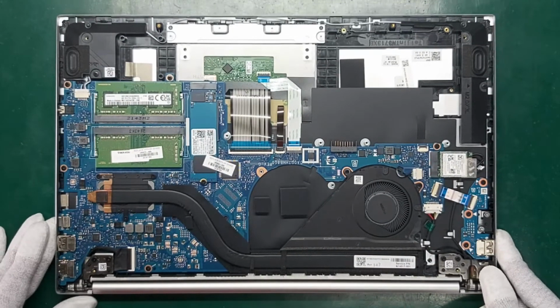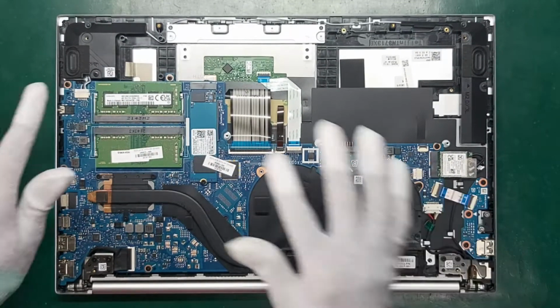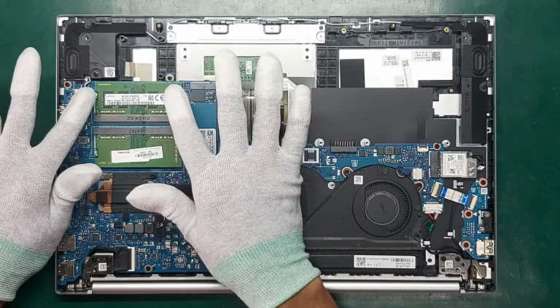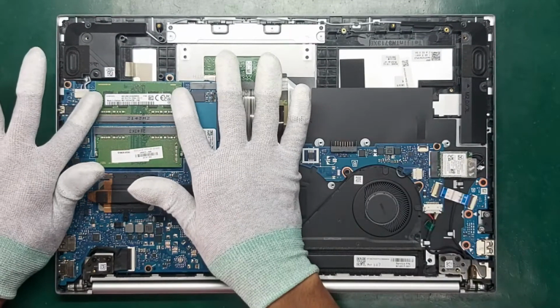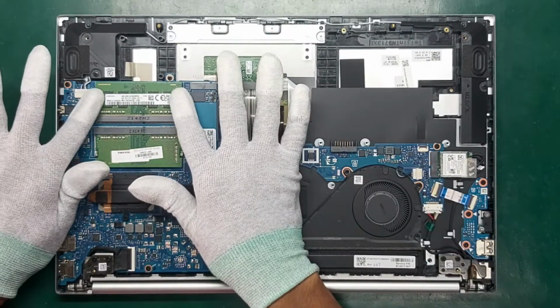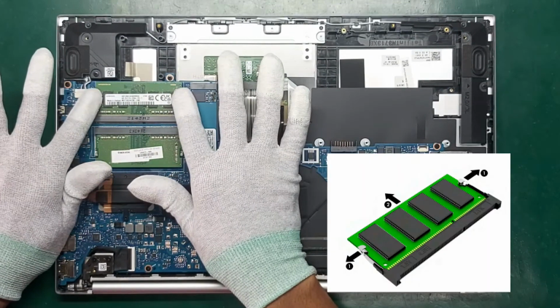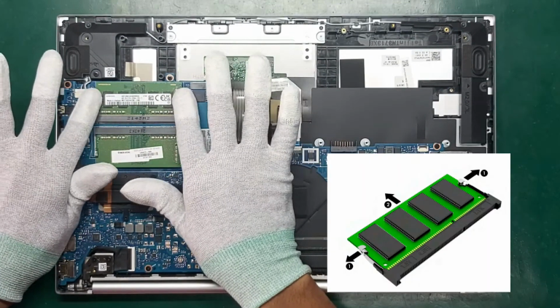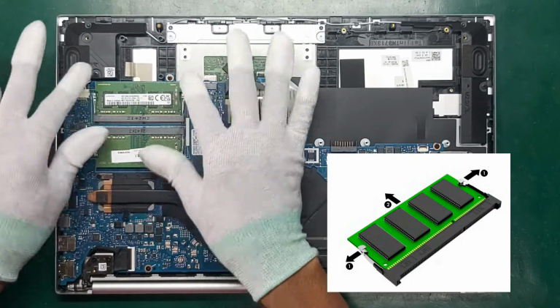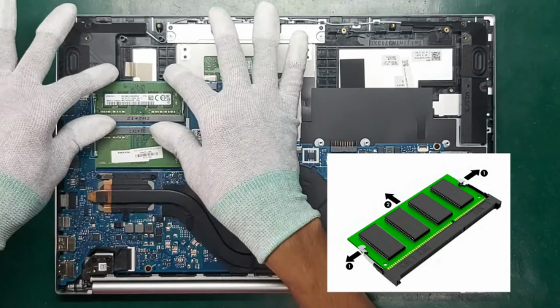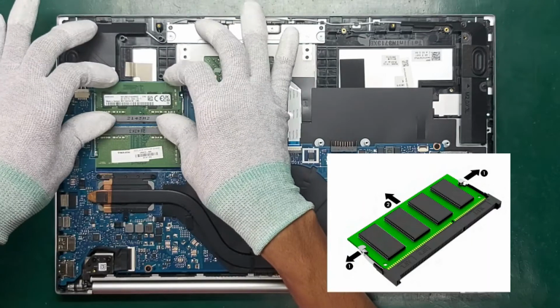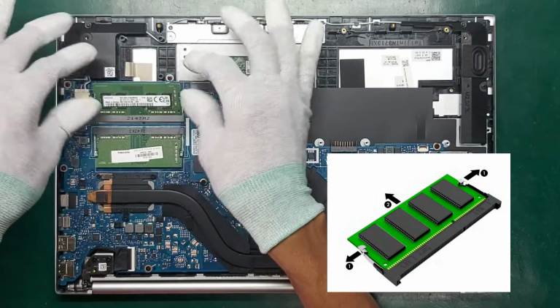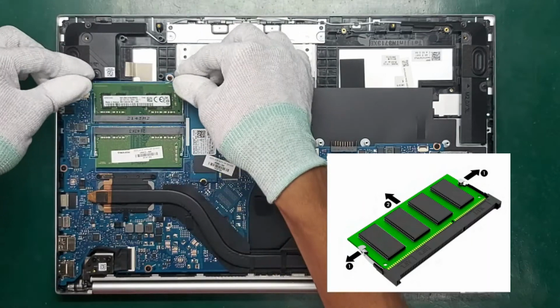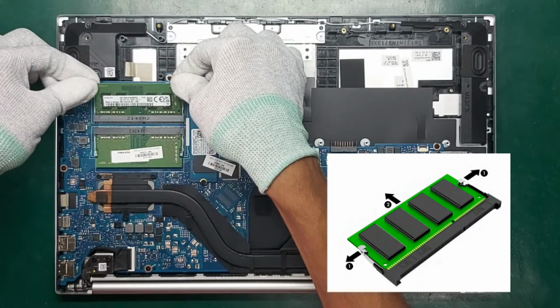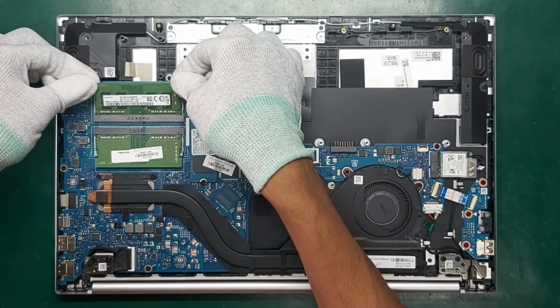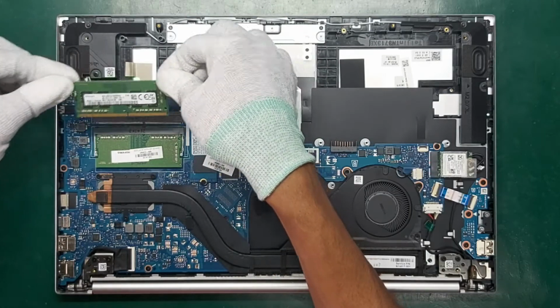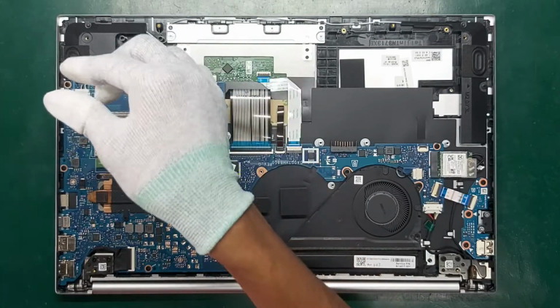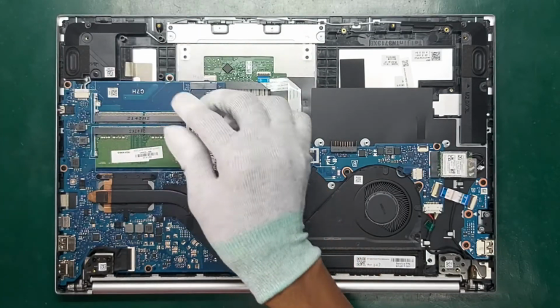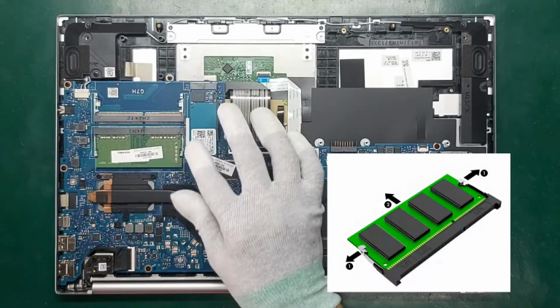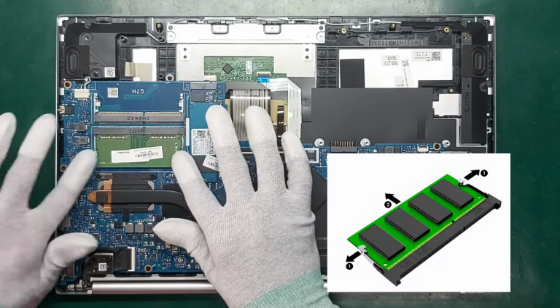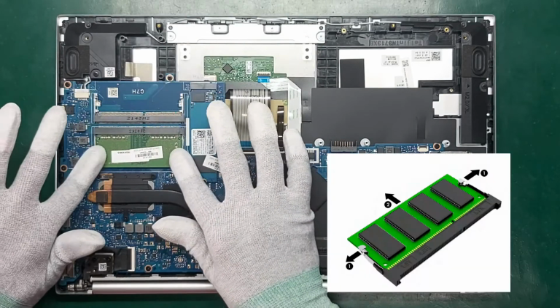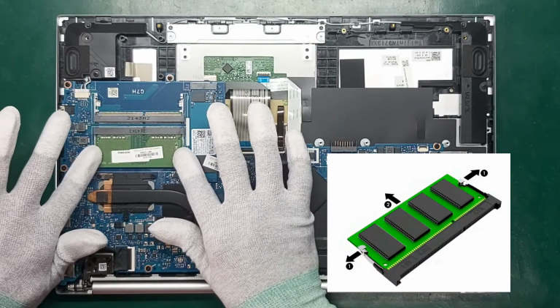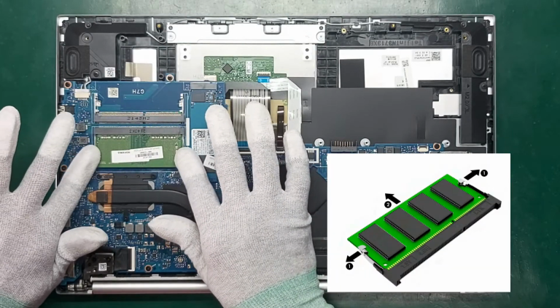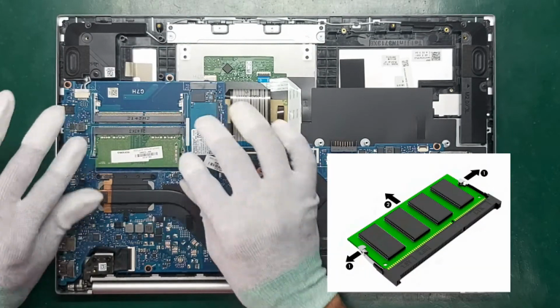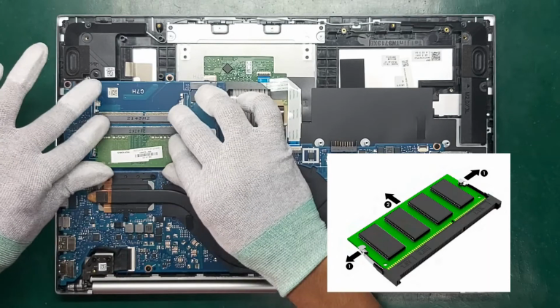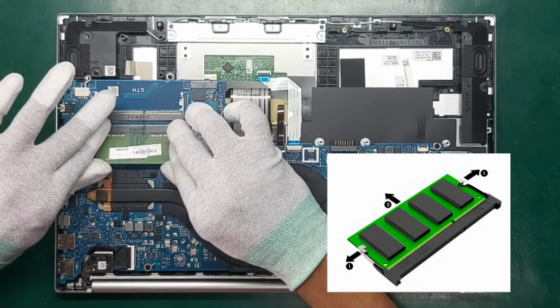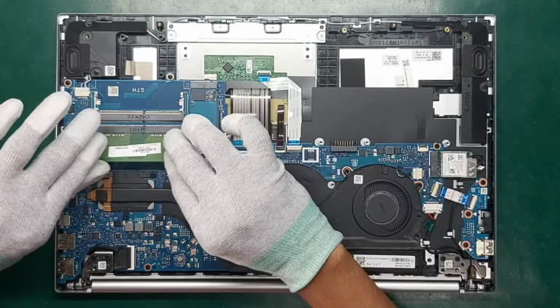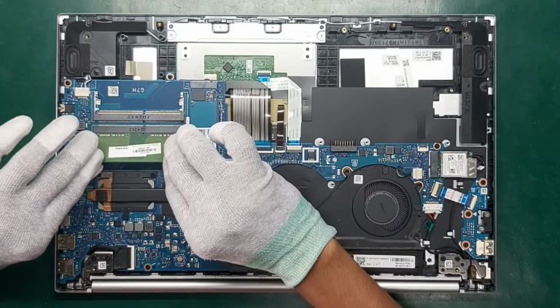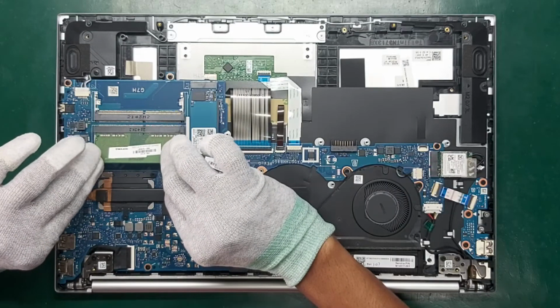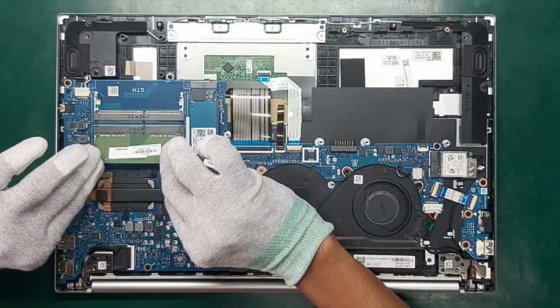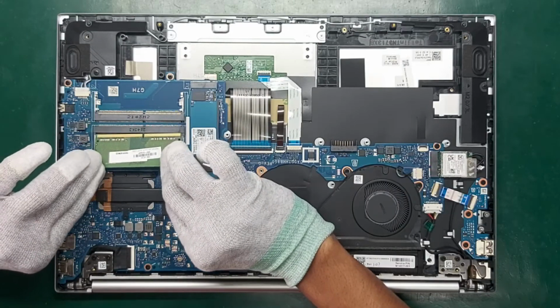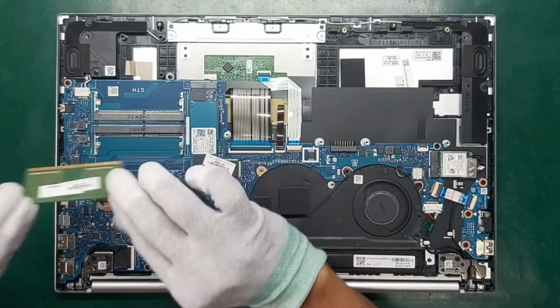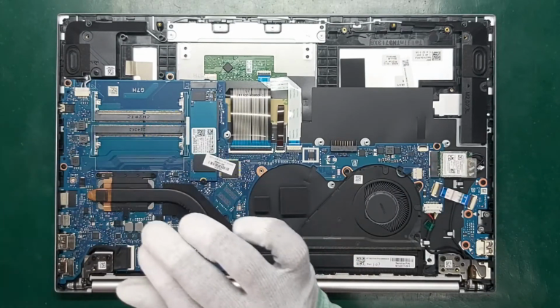Spread the two retention clips outward until the memory module tilts up at a 45-degree angle and remove the module. Use the same procedure to remove all memory modules.